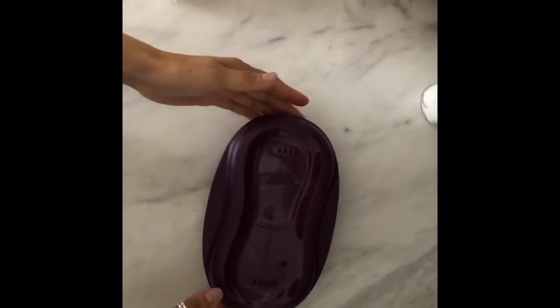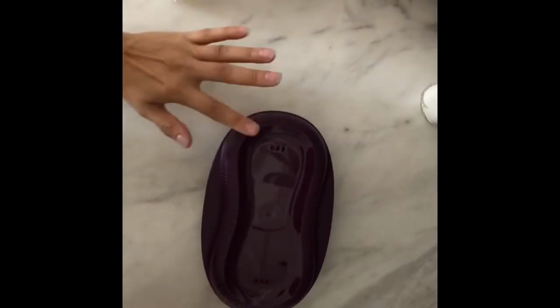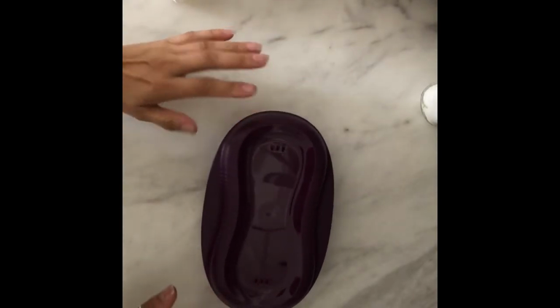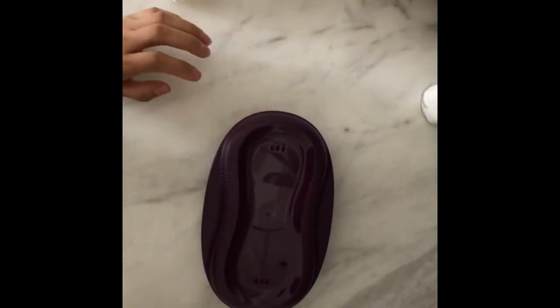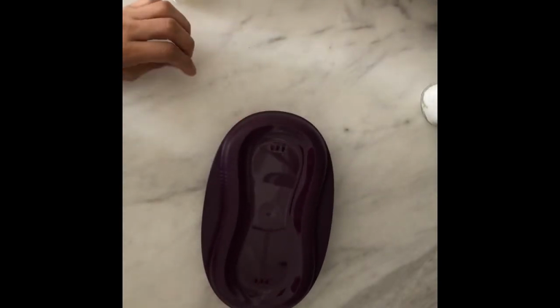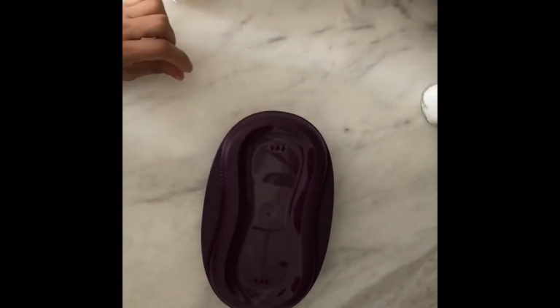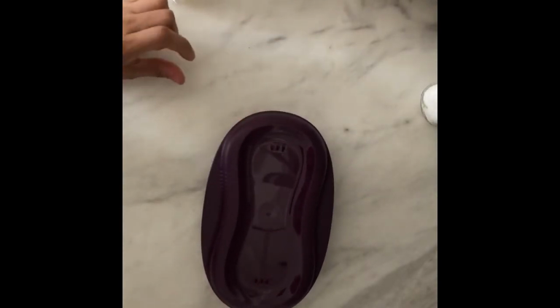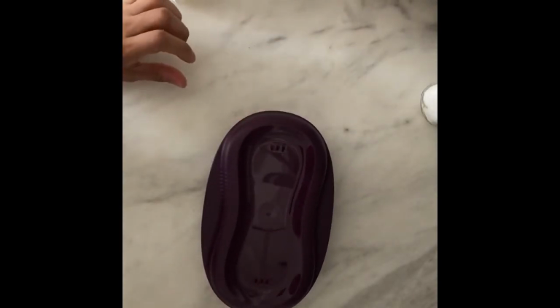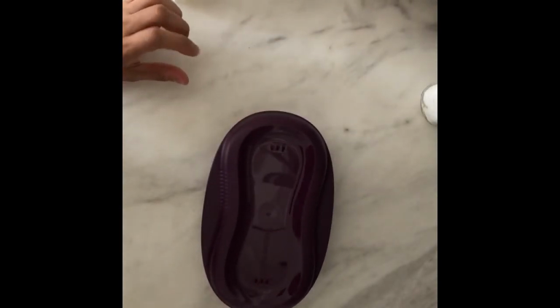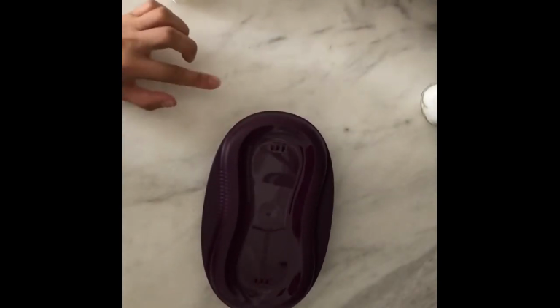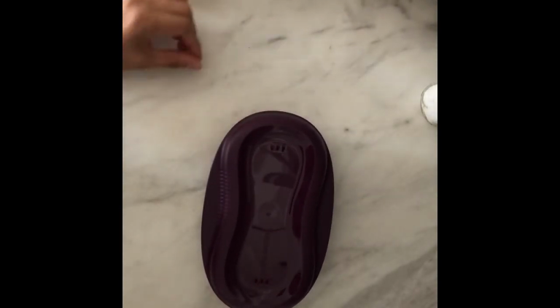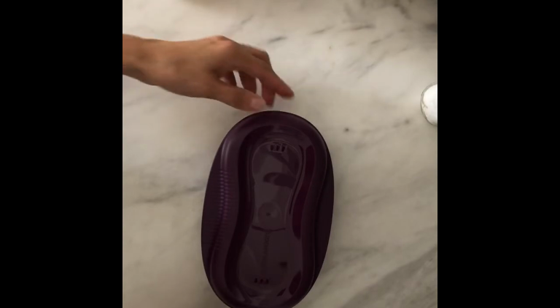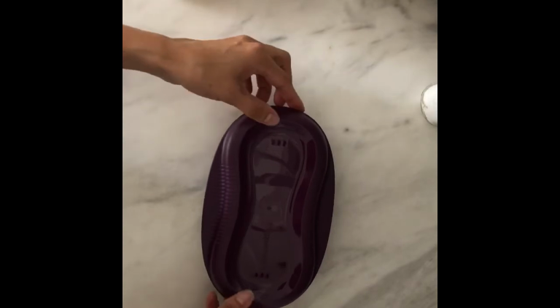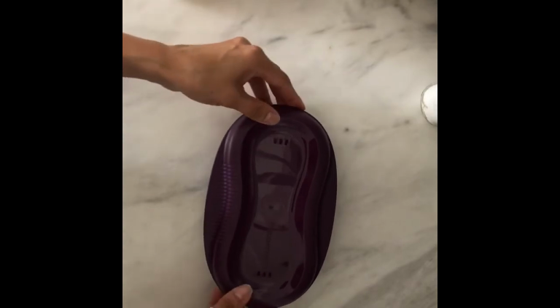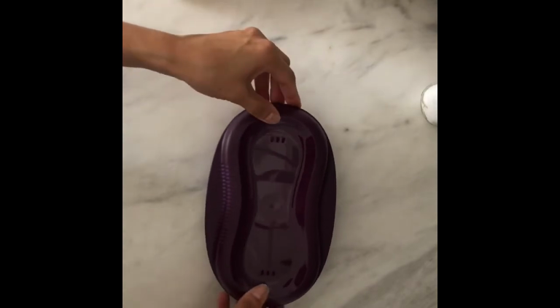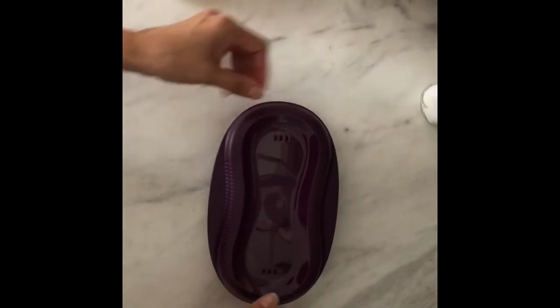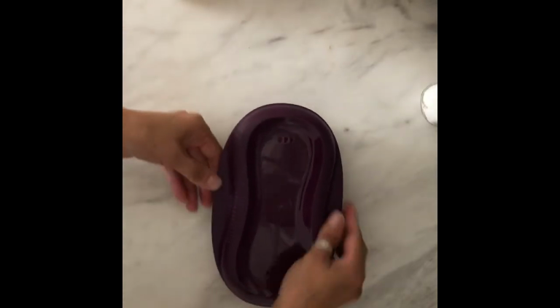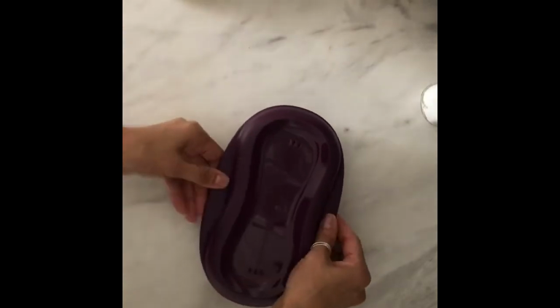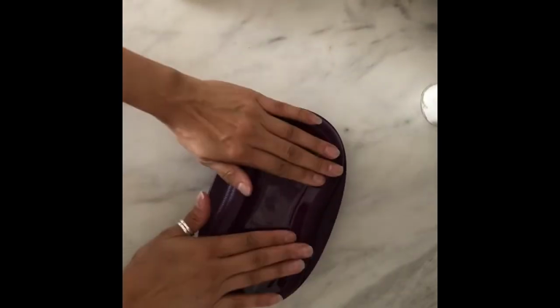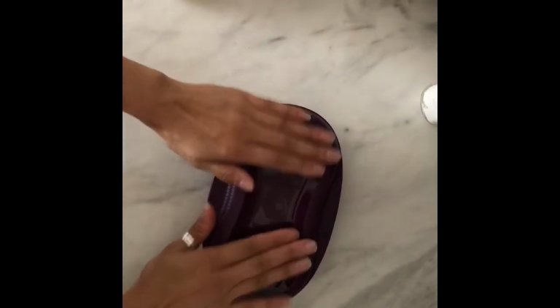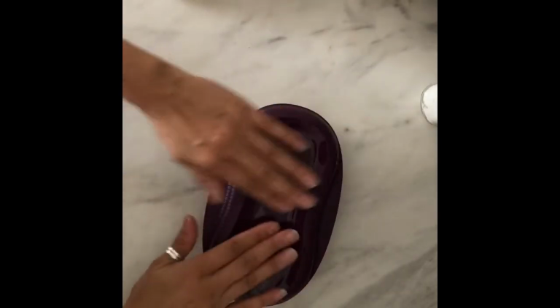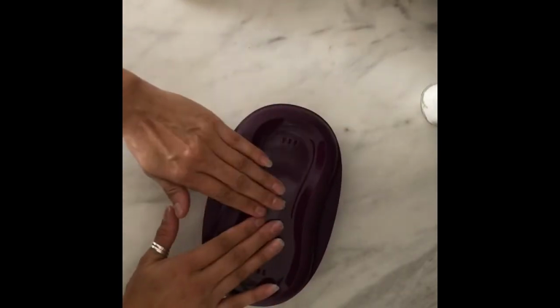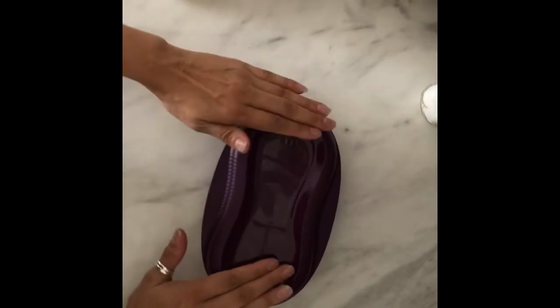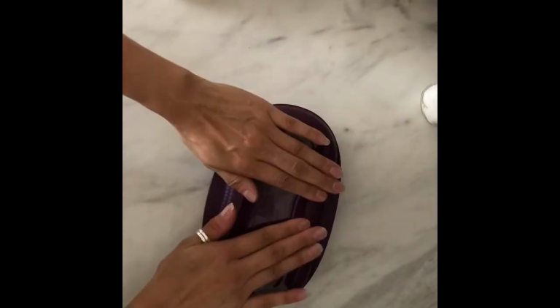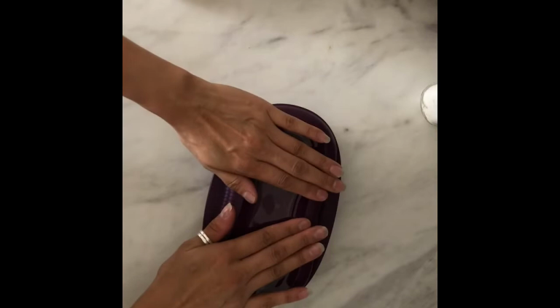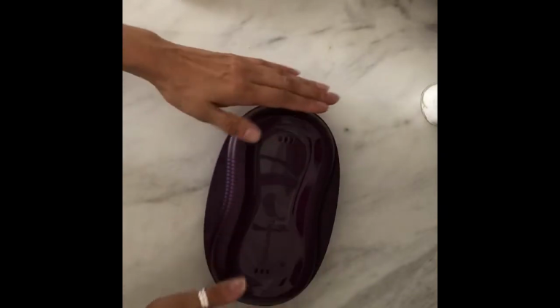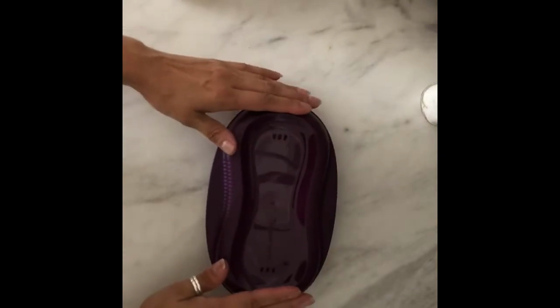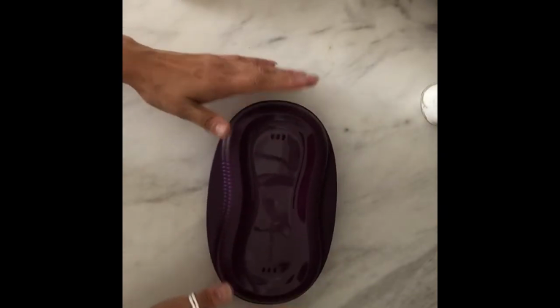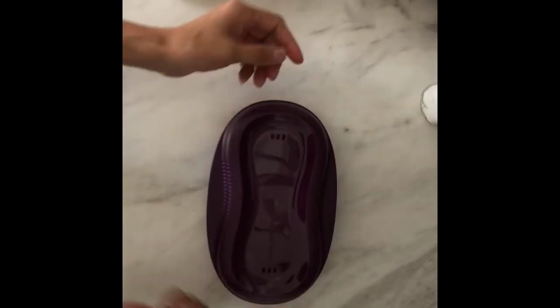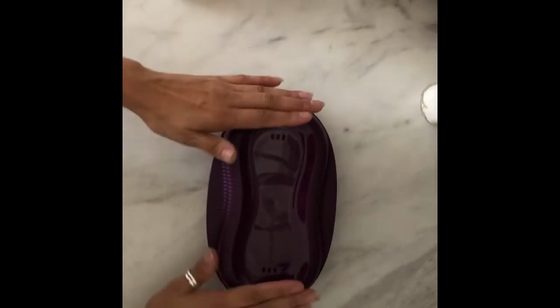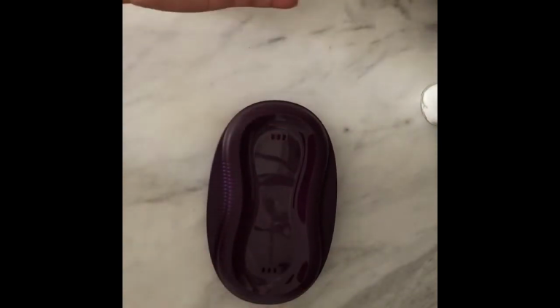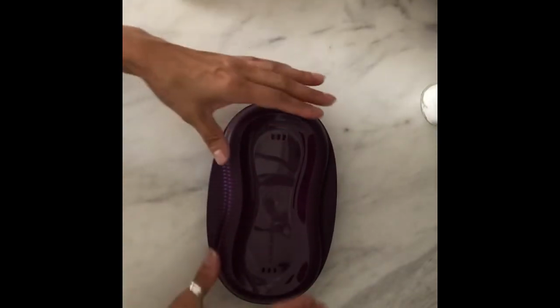I did one minute and then opened it to see if it was cooked, and I needed a little more, so I put in 40 more seconds.